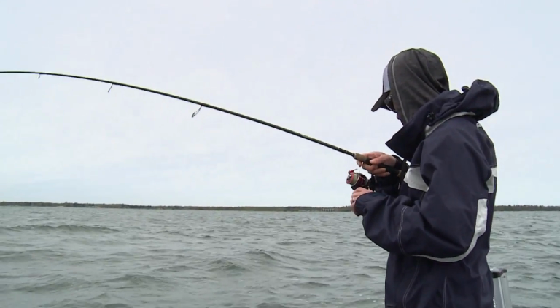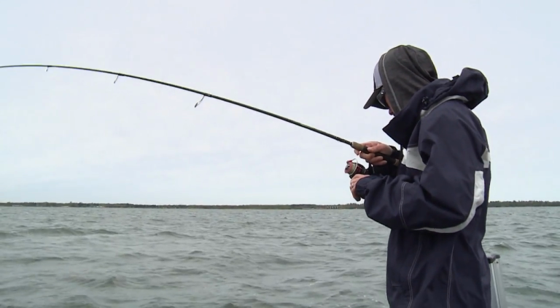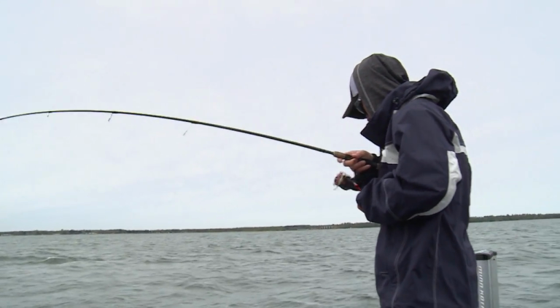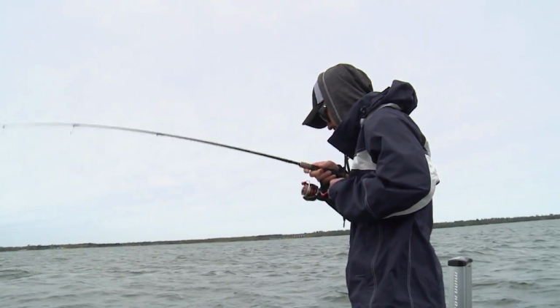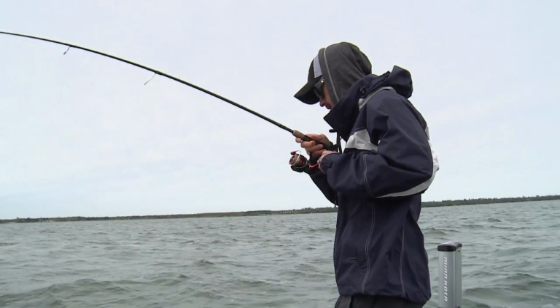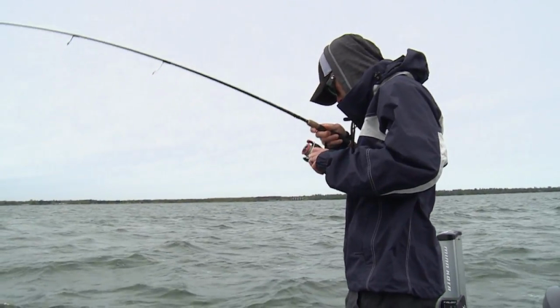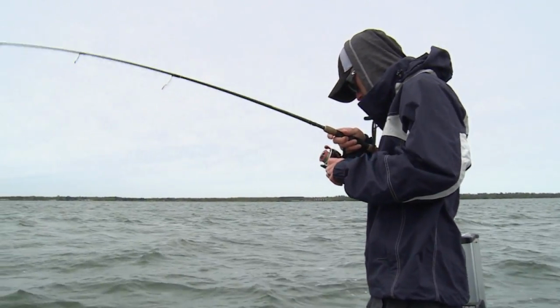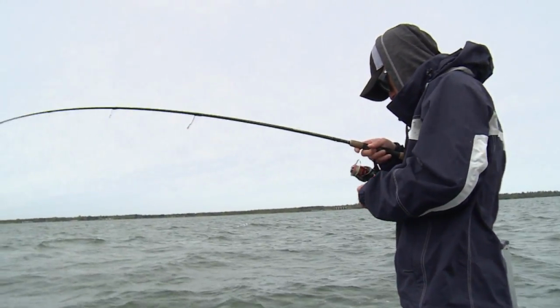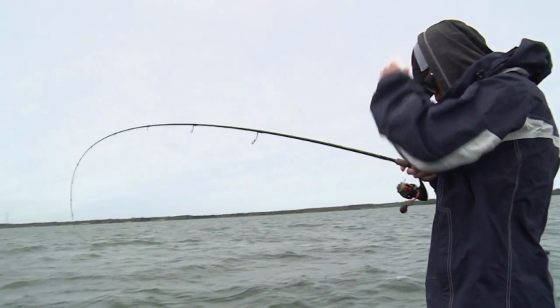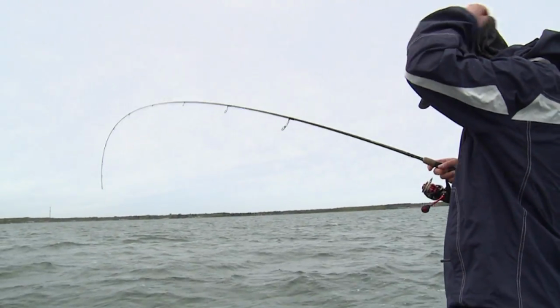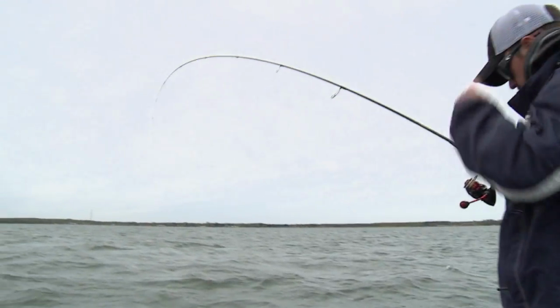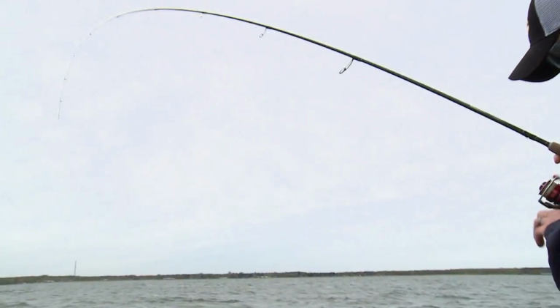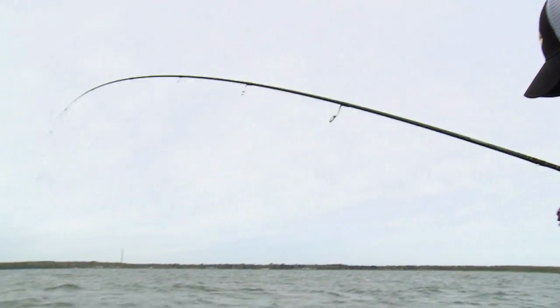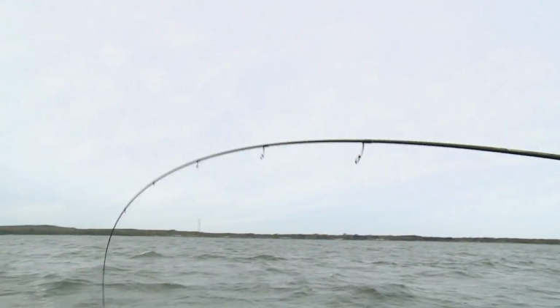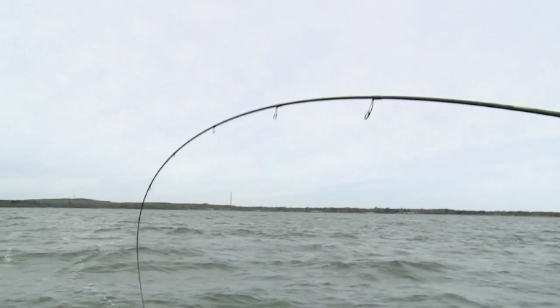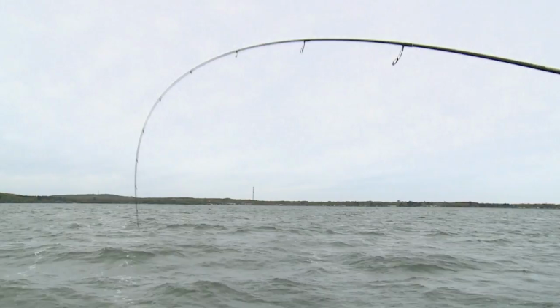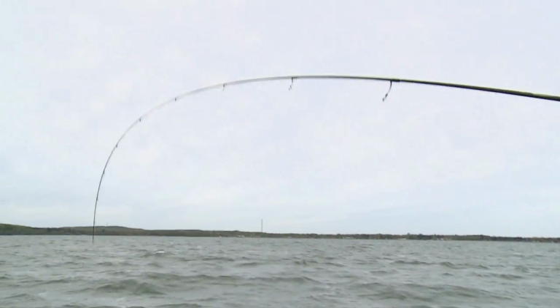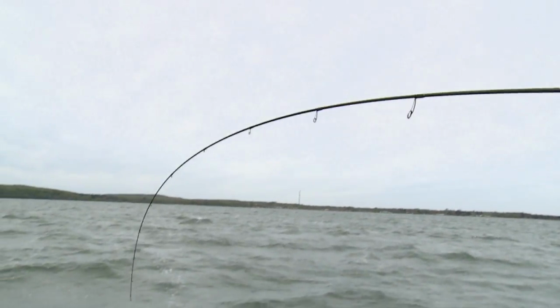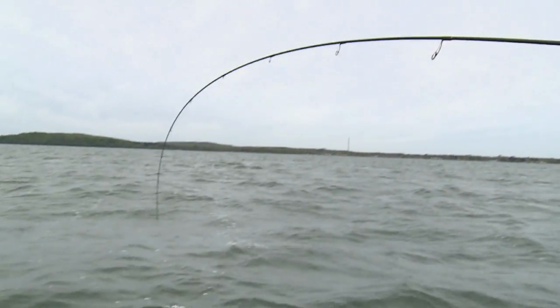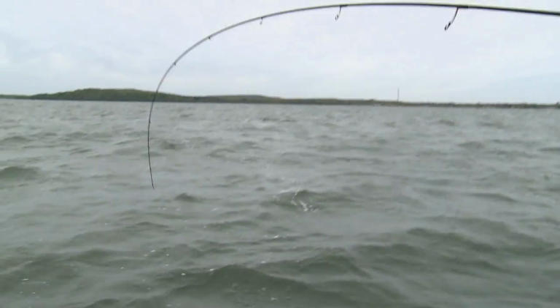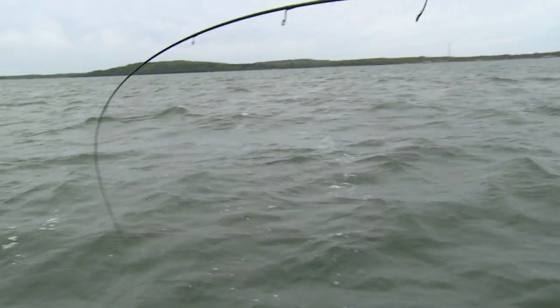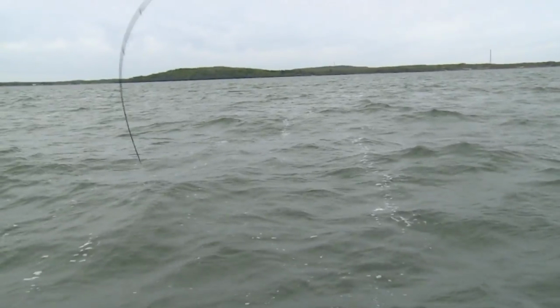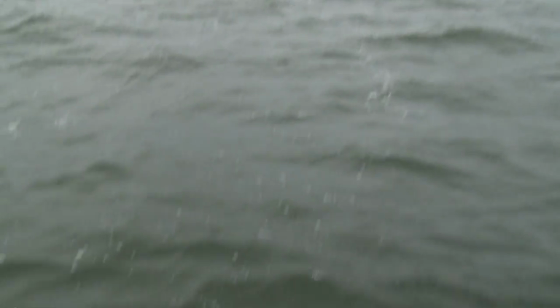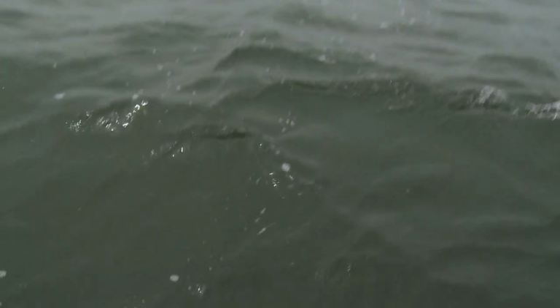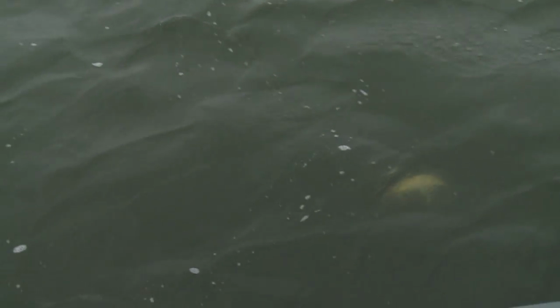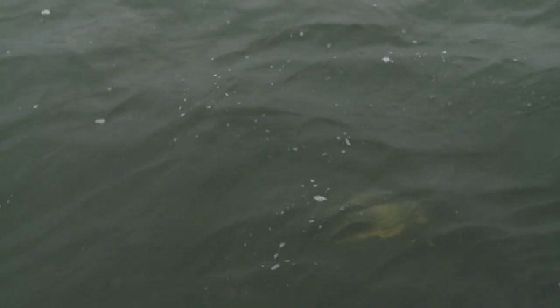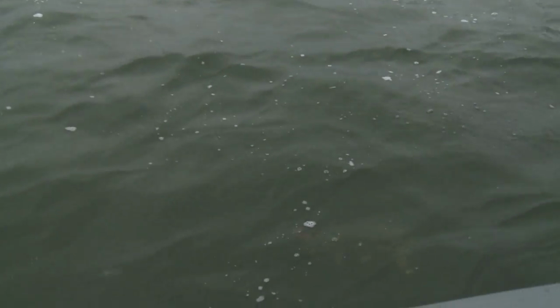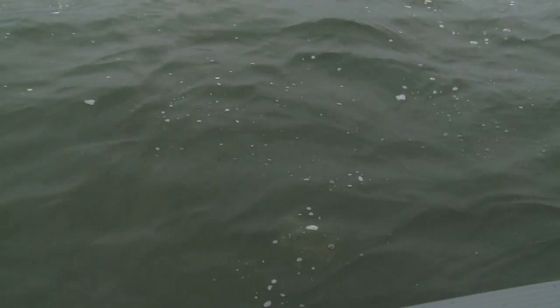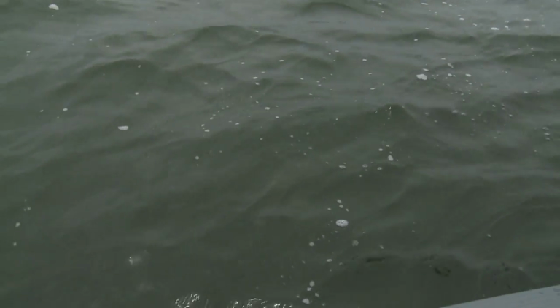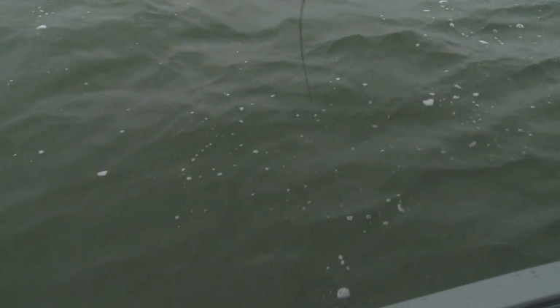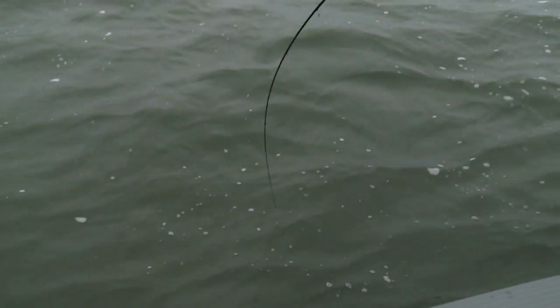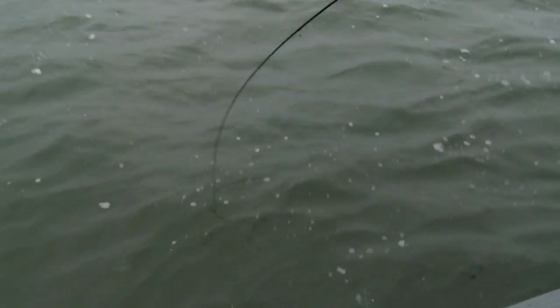It nipped at it and then took it the second time. Let's see what we got here — walleye! It's tough. Big walleye though. Nice one. That is a better fish.